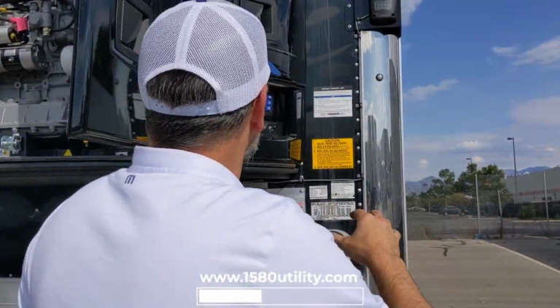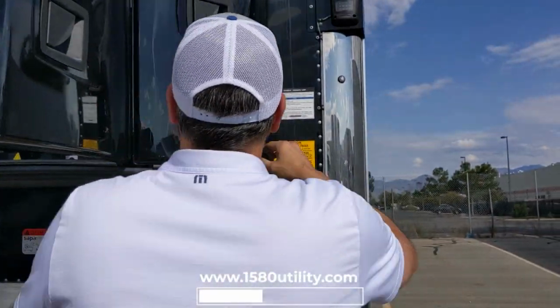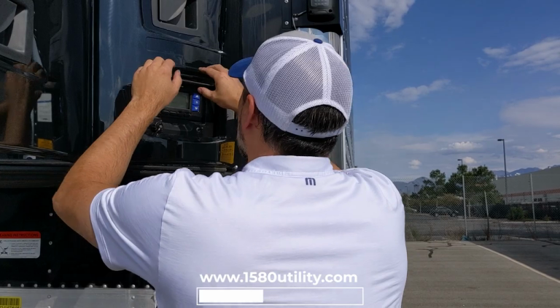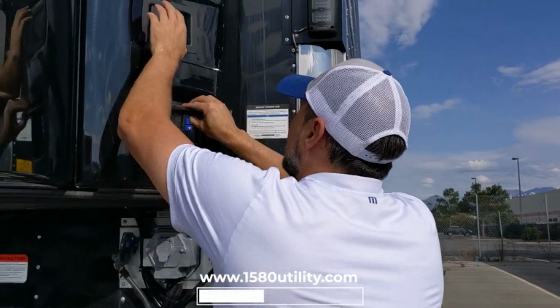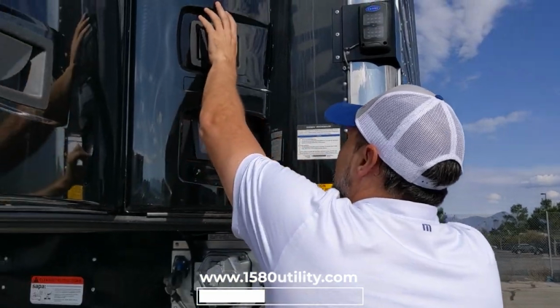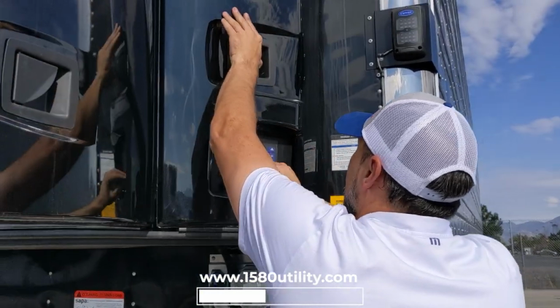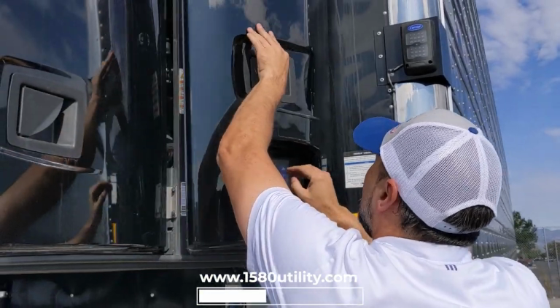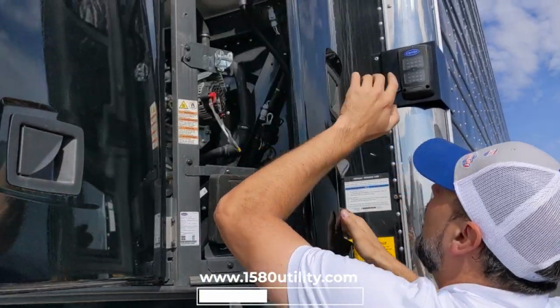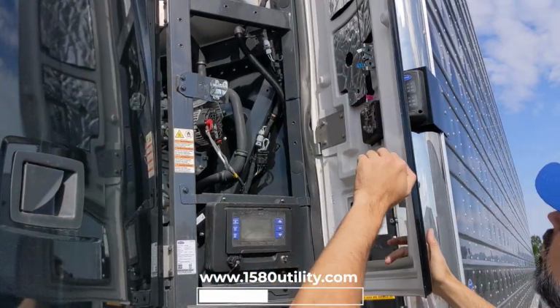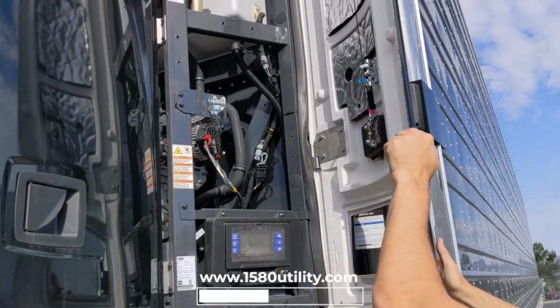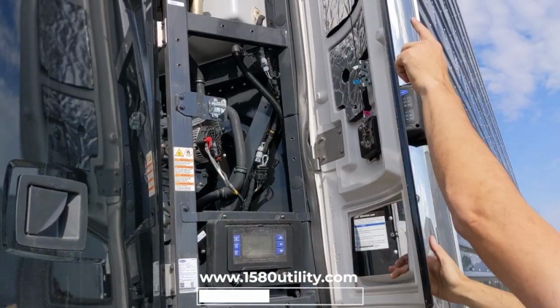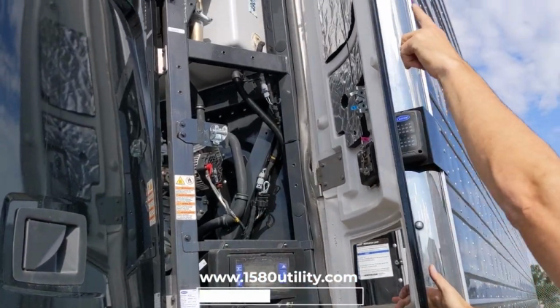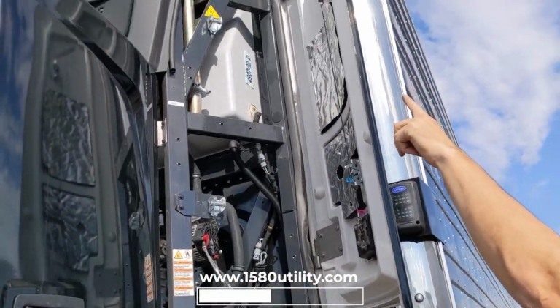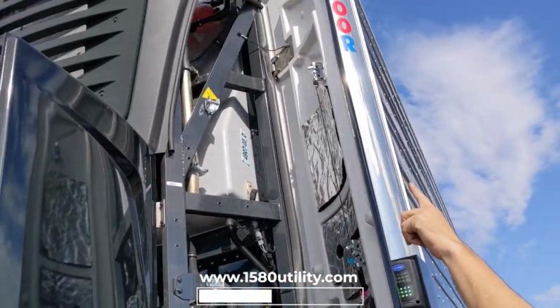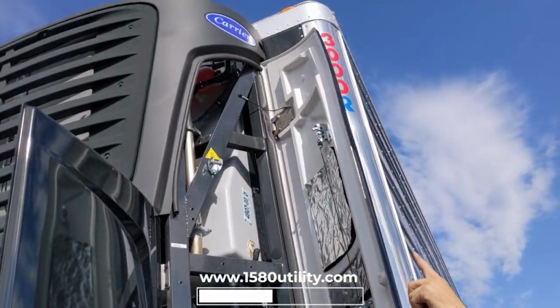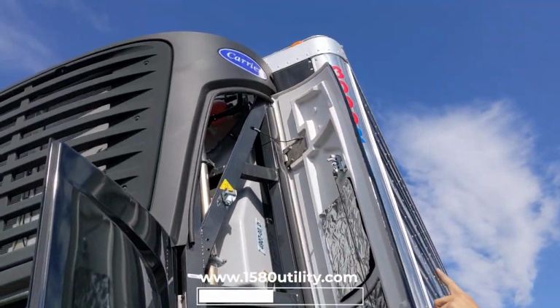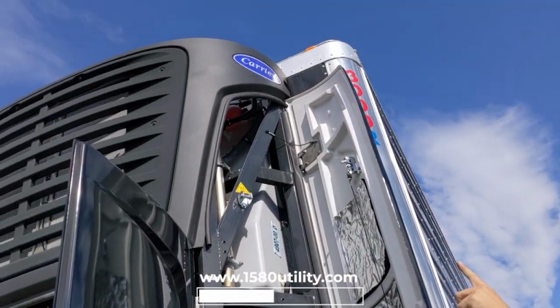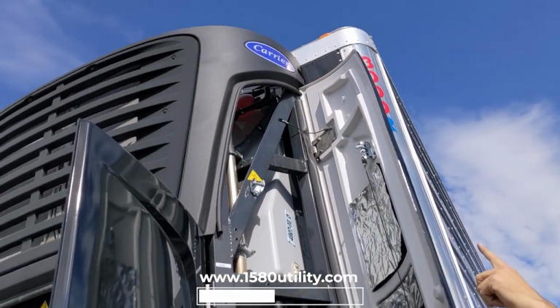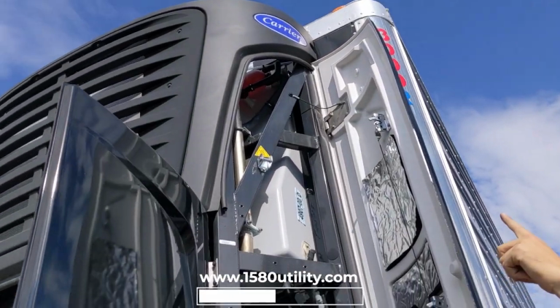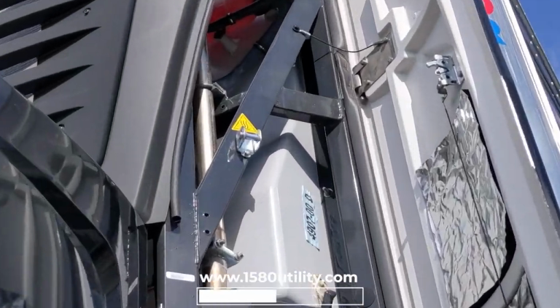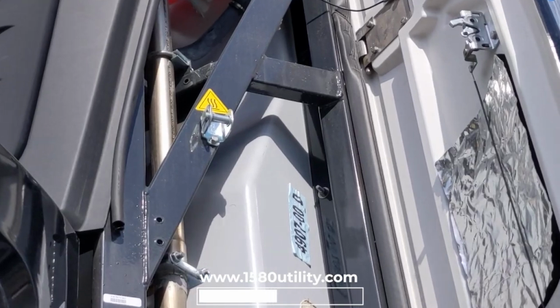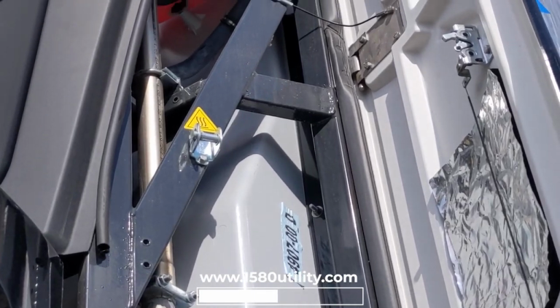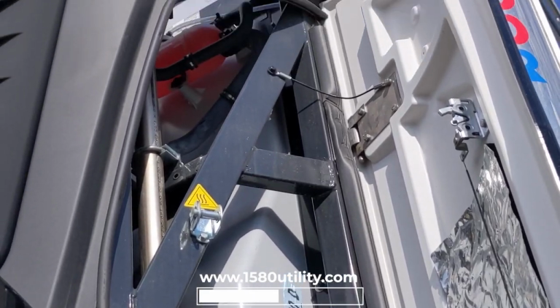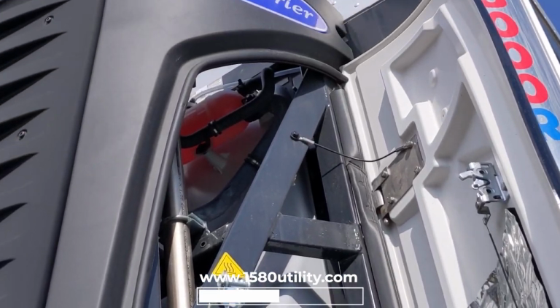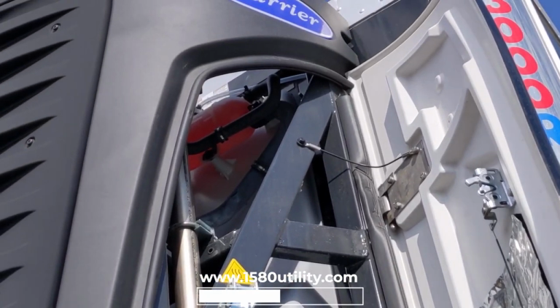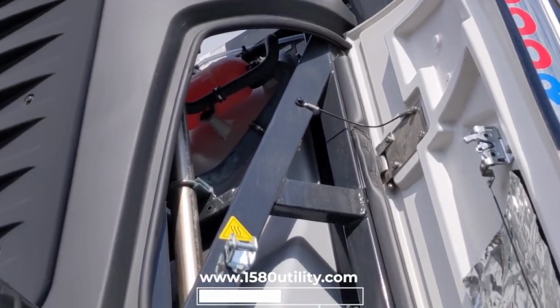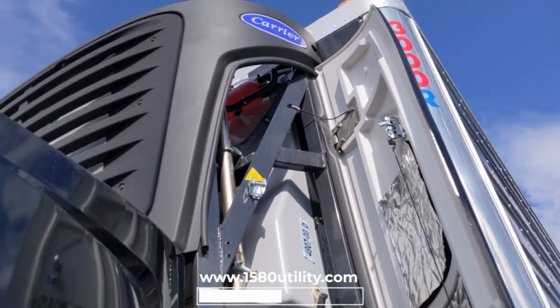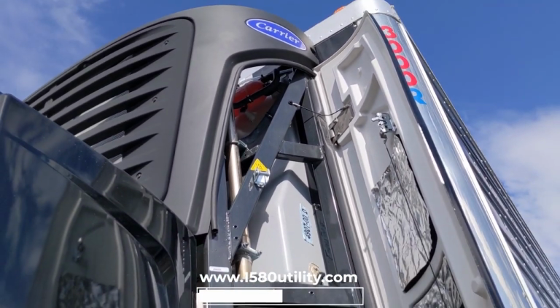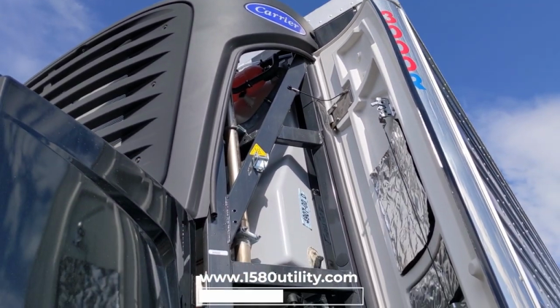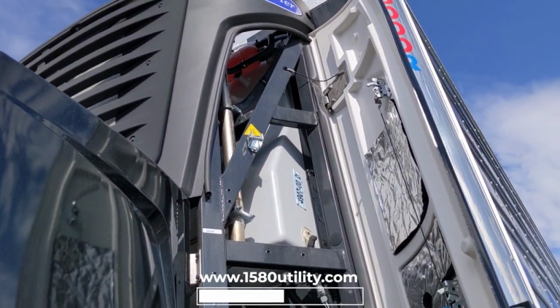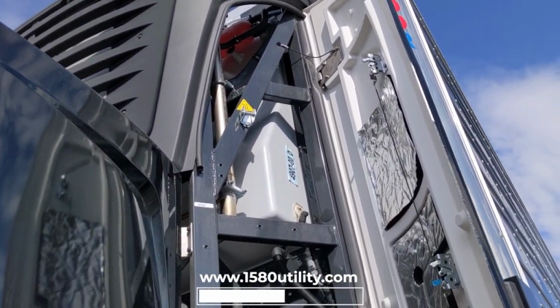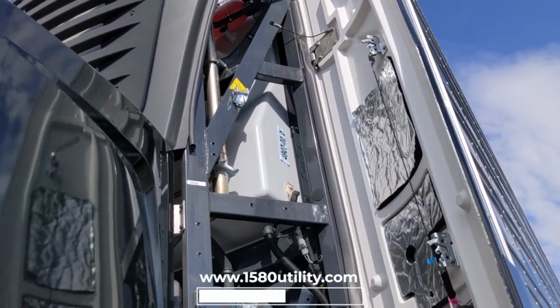The other thing I want to do is look up here and check my coolant bottle on top. See the pink bottle? Make sure that's not low or leaking. We're looking good.